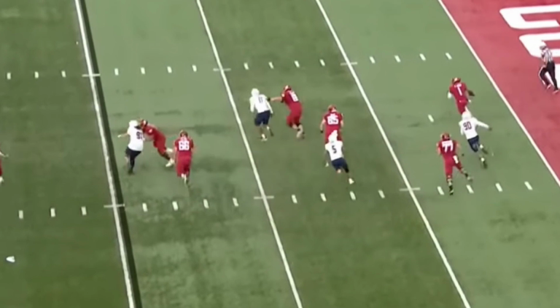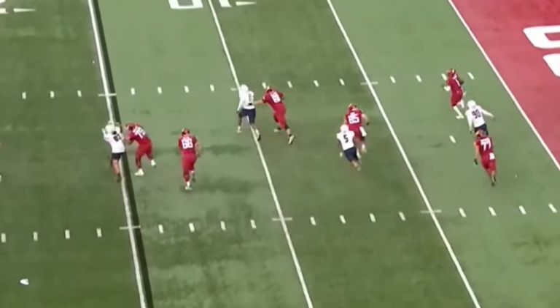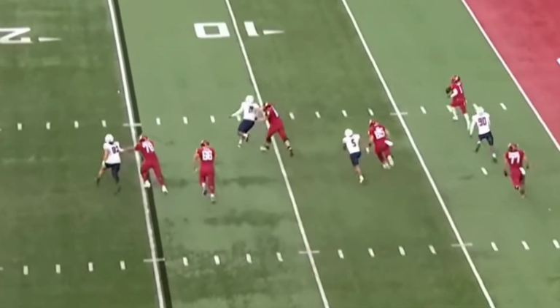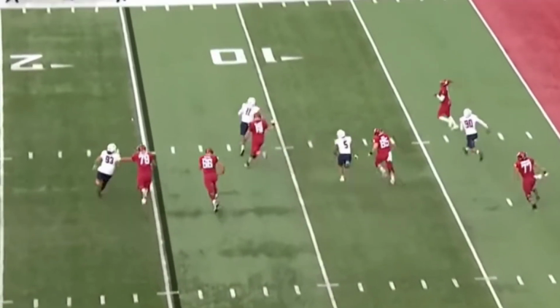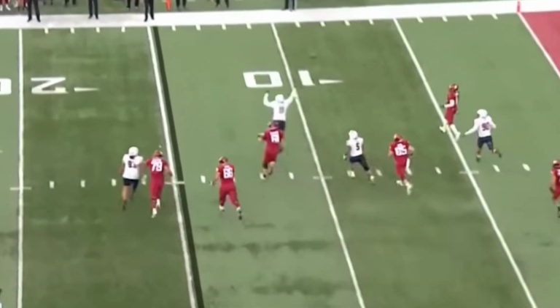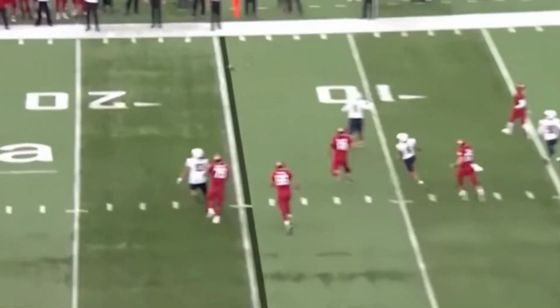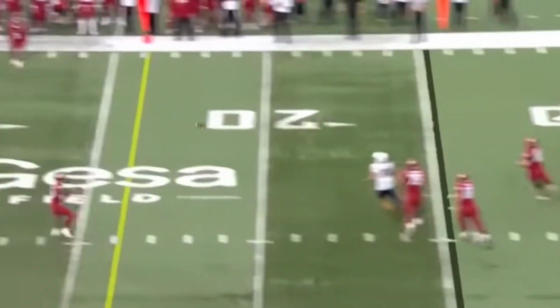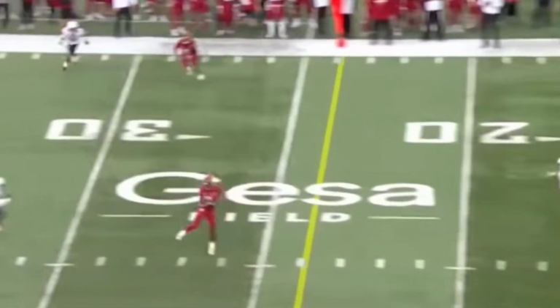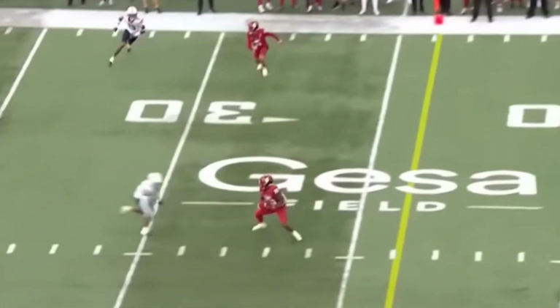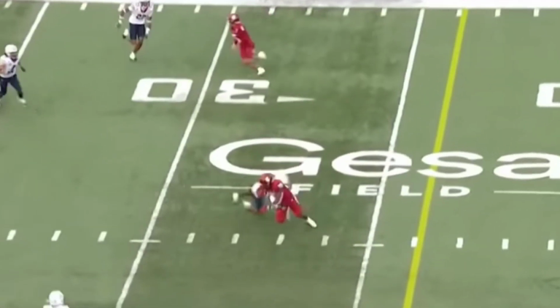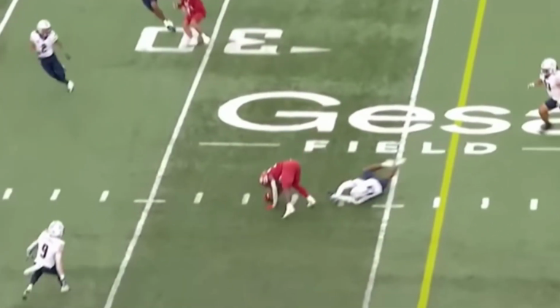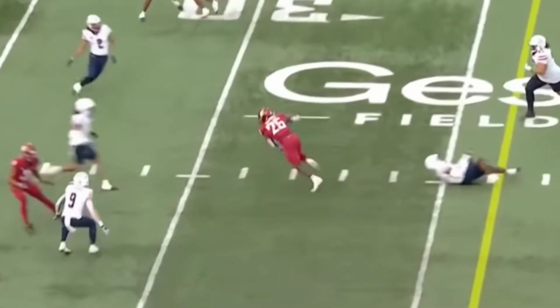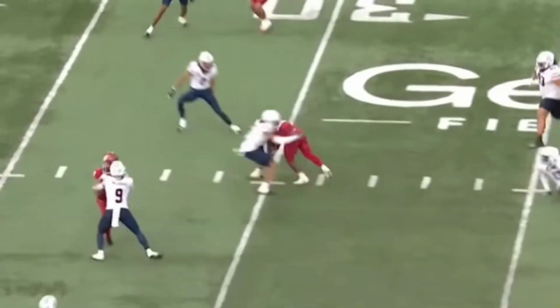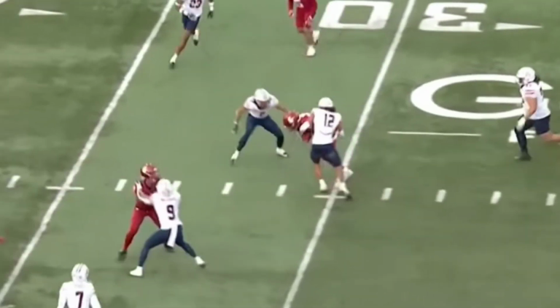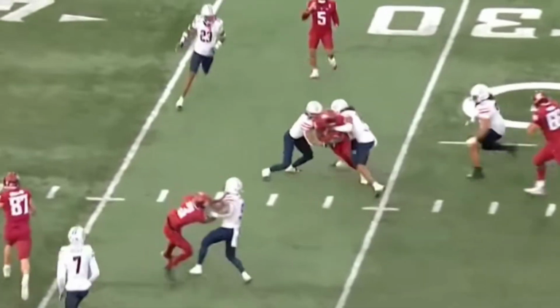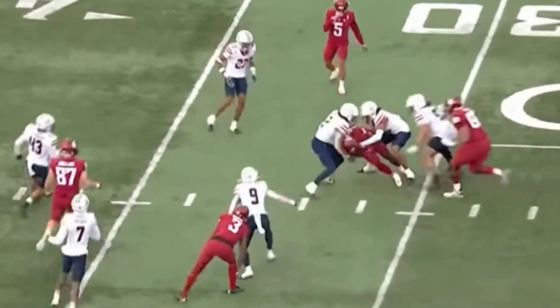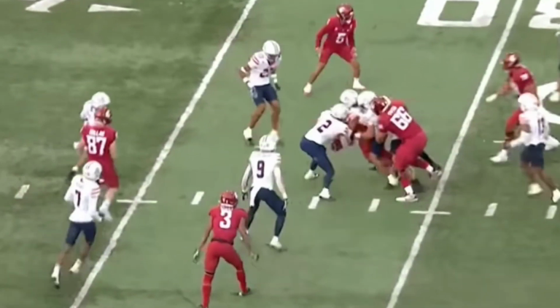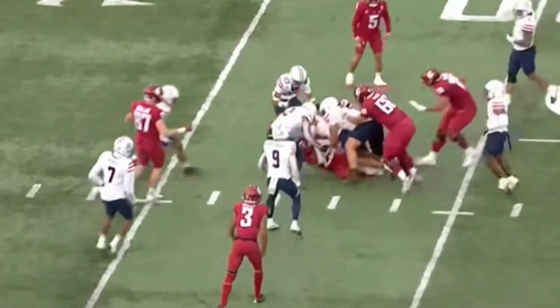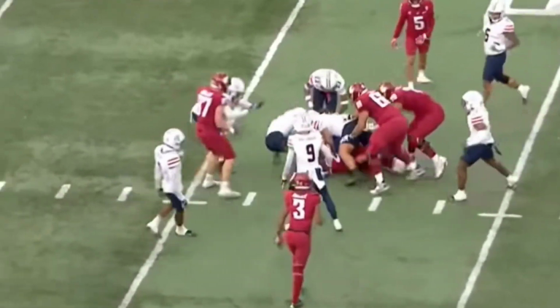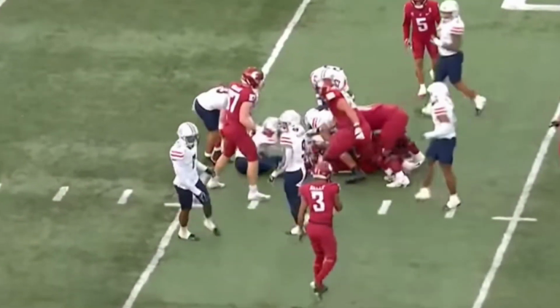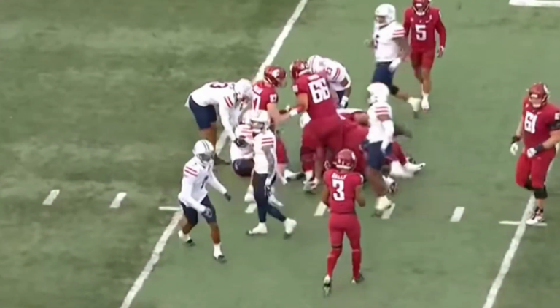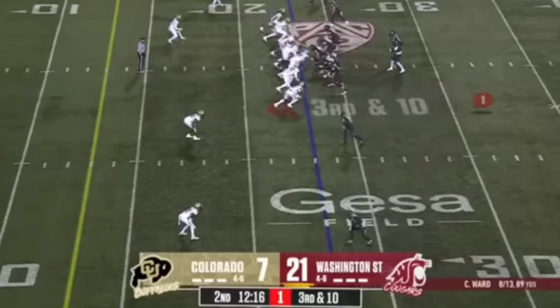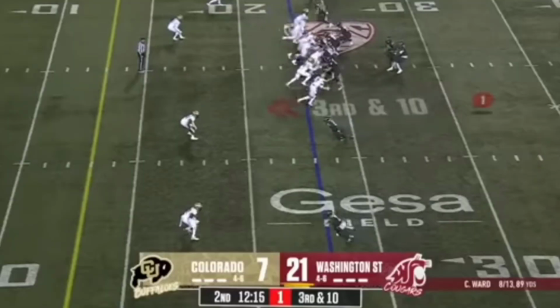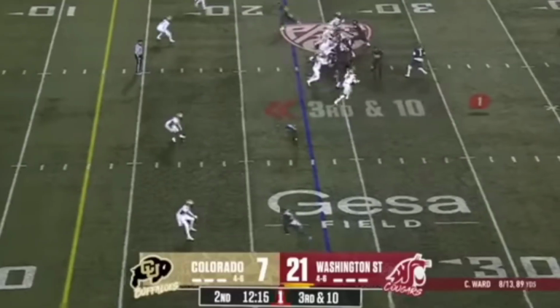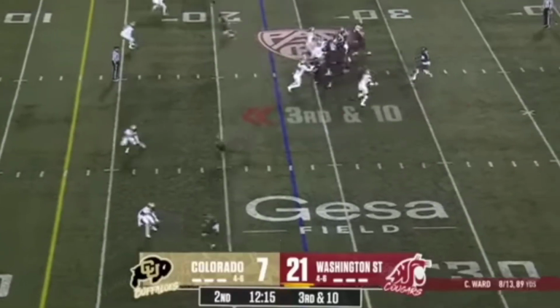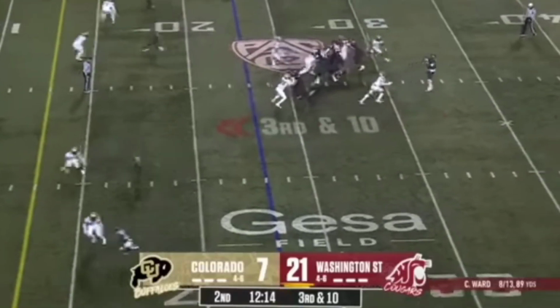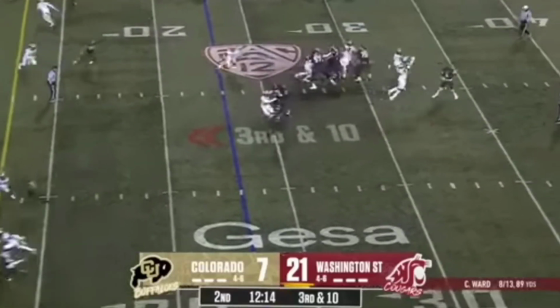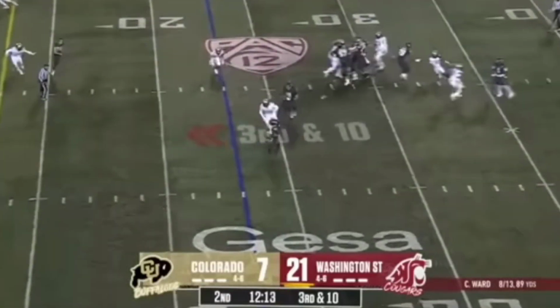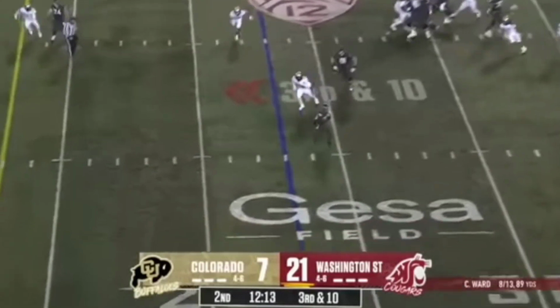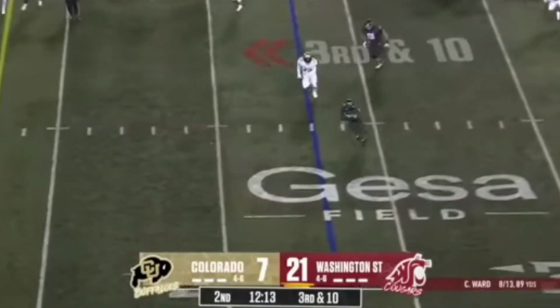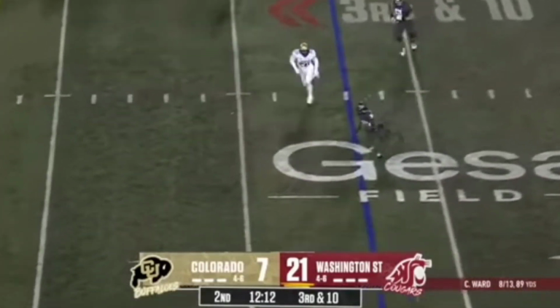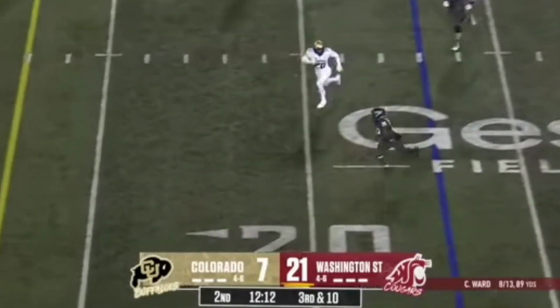Ward spits away and now he's got a man open. Watson in the middle of the field. Cam Ward has defended the run. Look out — perfect play.